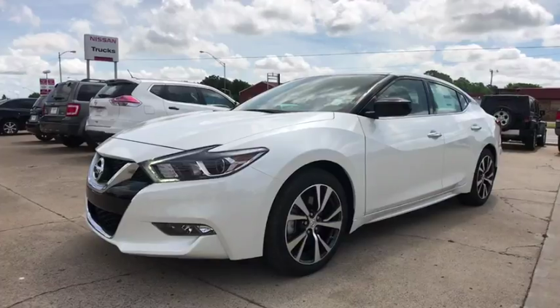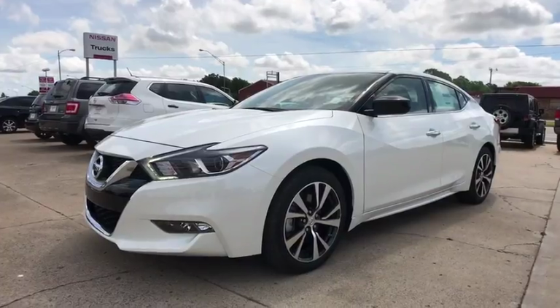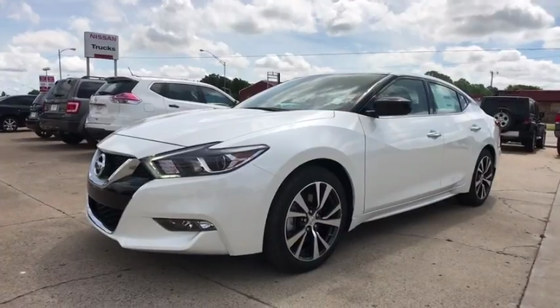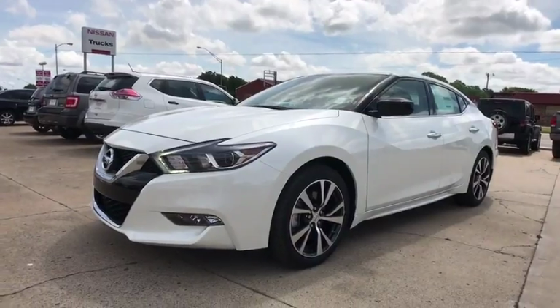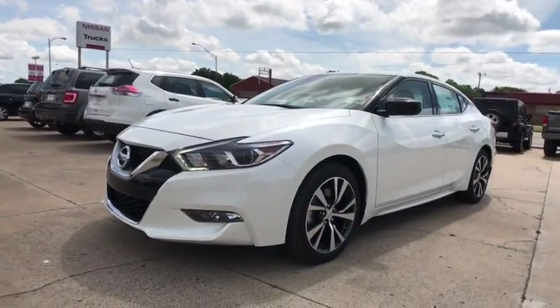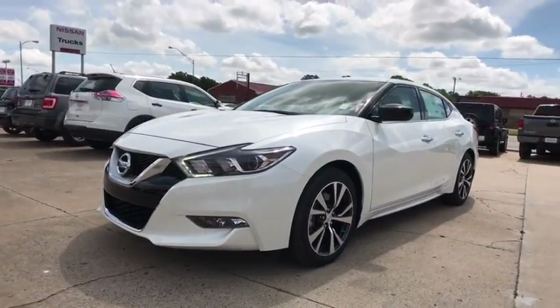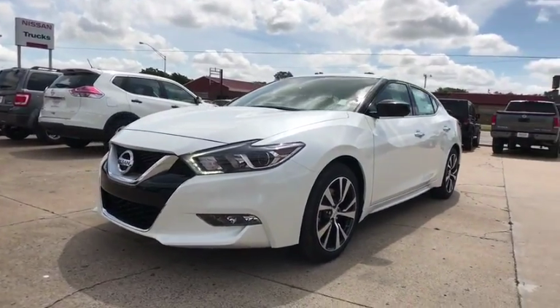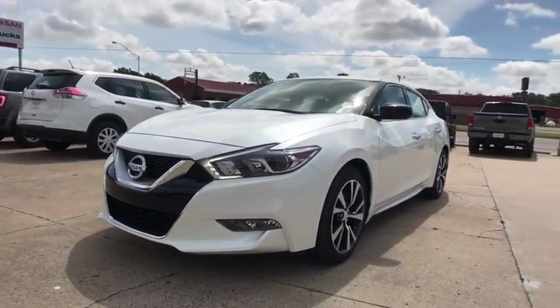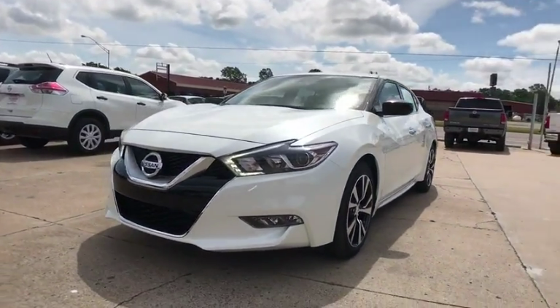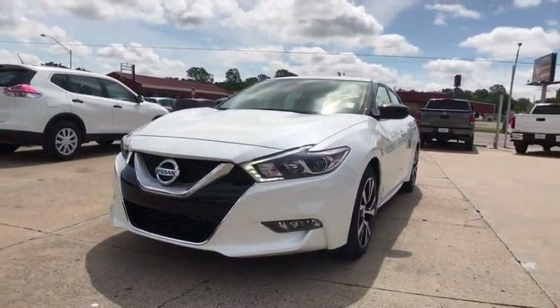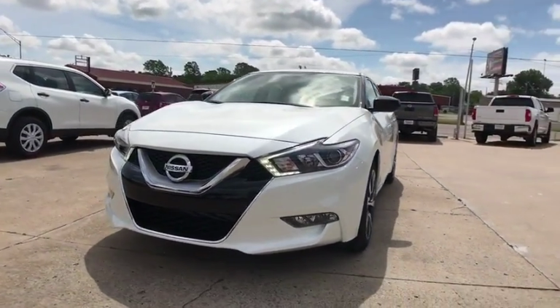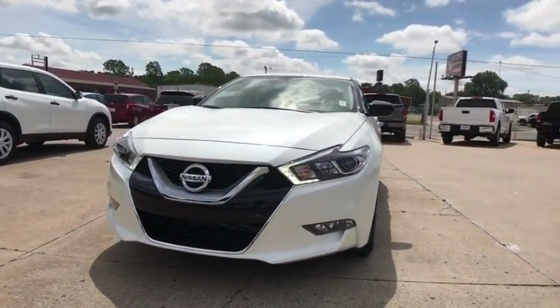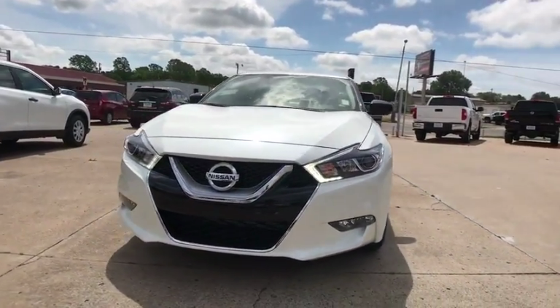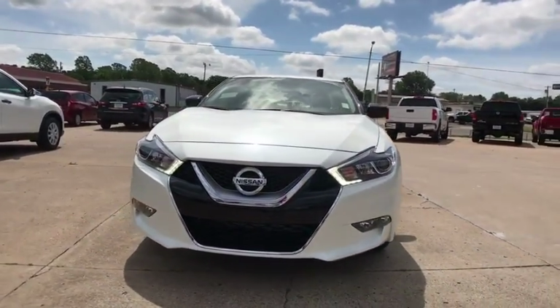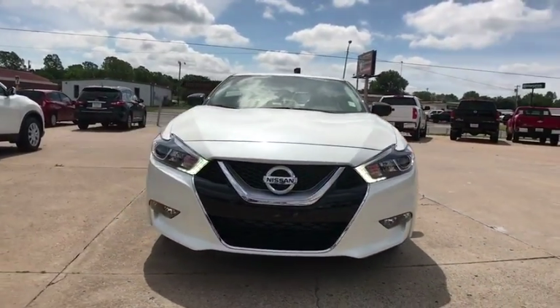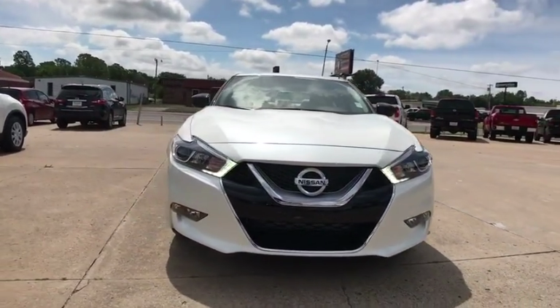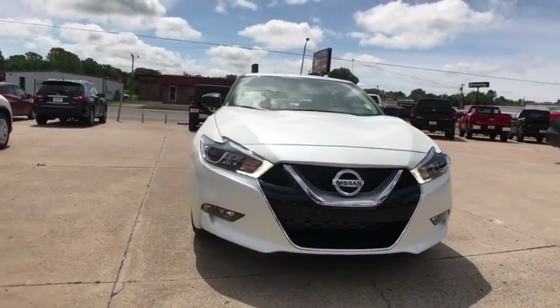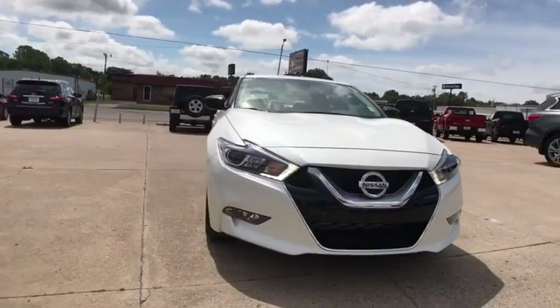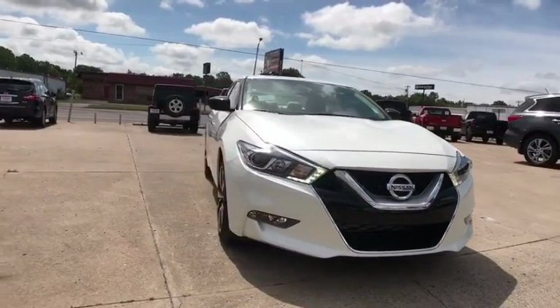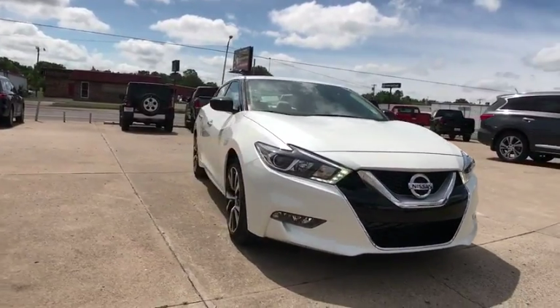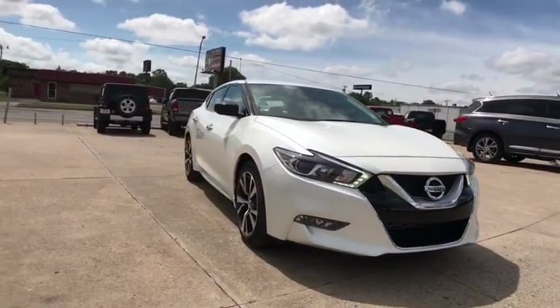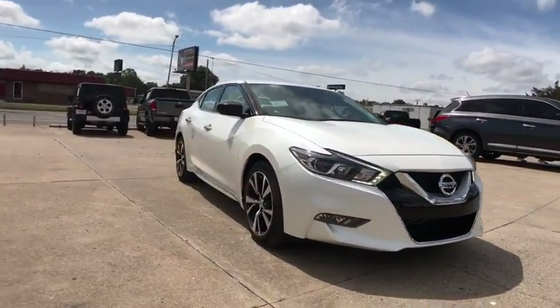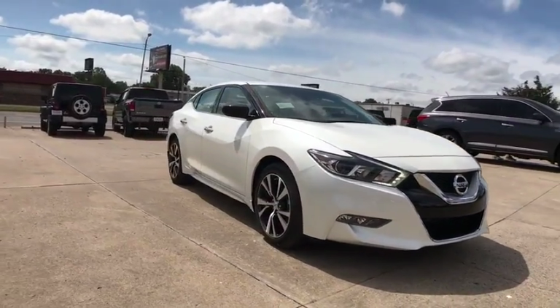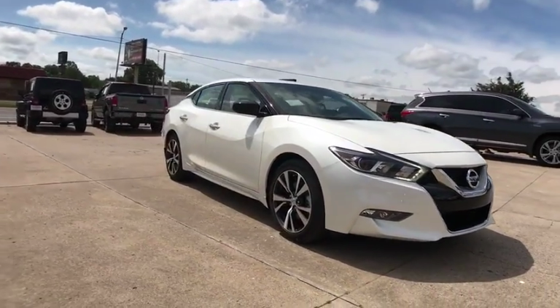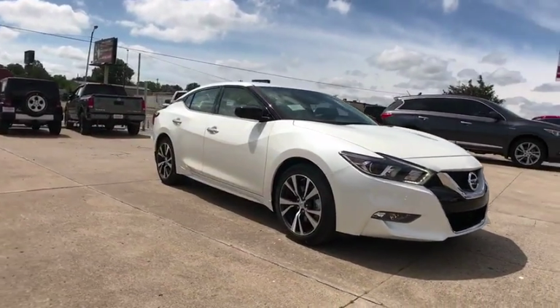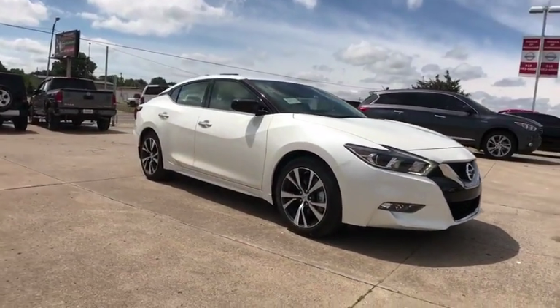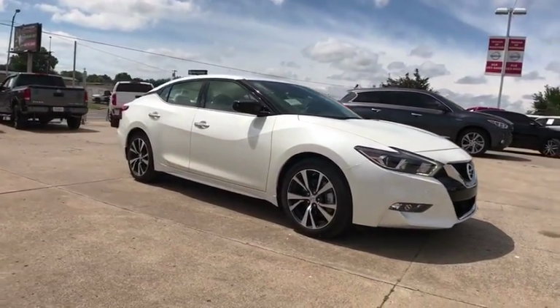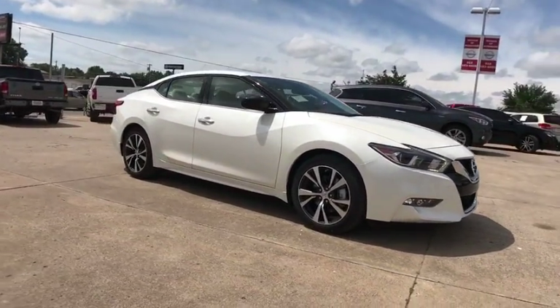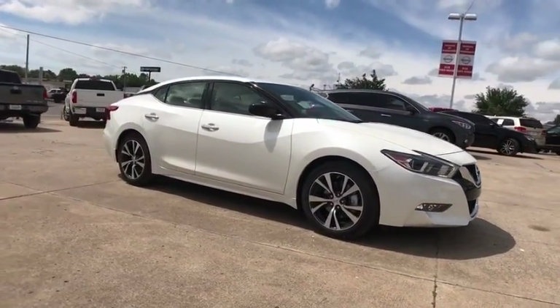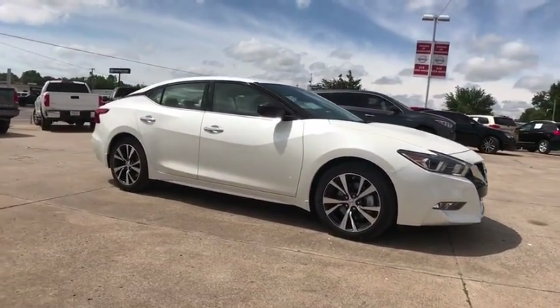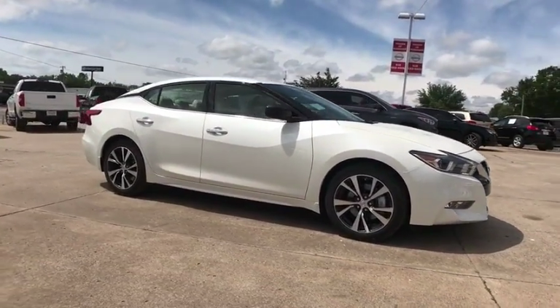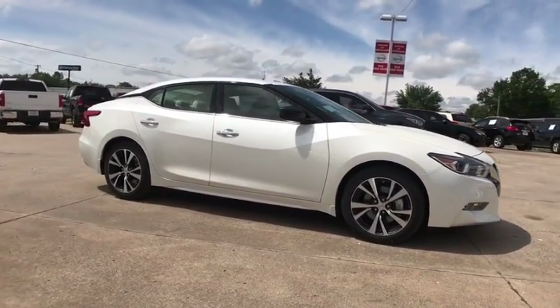The 2017 Nissan Maxima. Maxima offers elegance with an edge. The spacious interior provides refined comfort for up to five passengers.